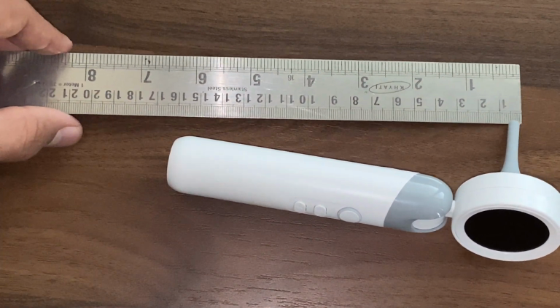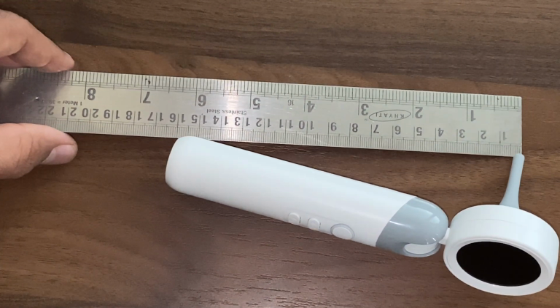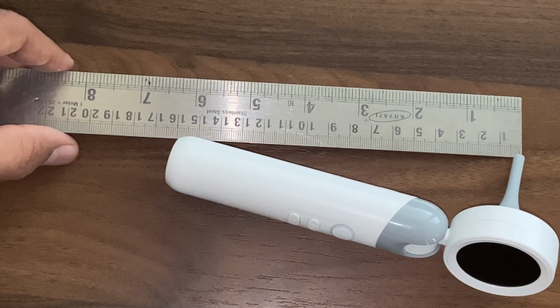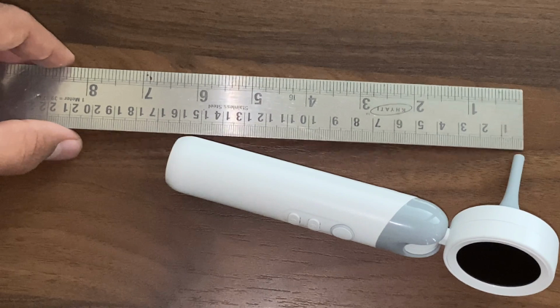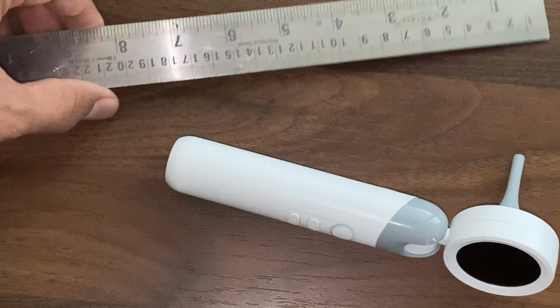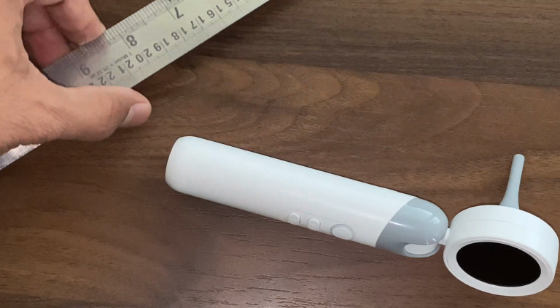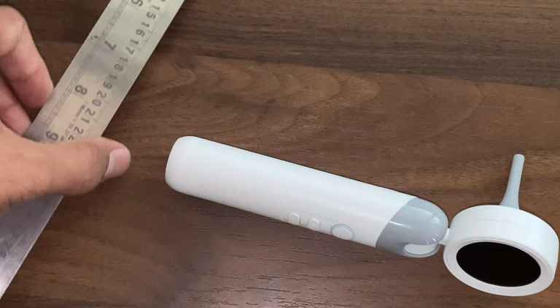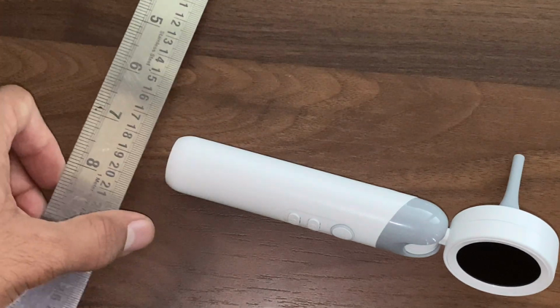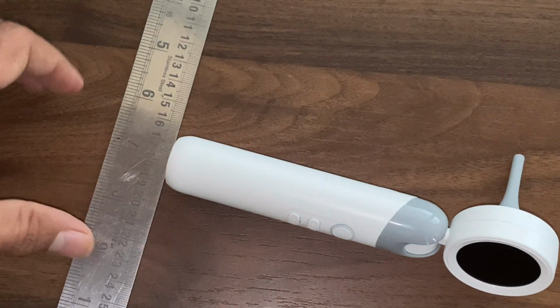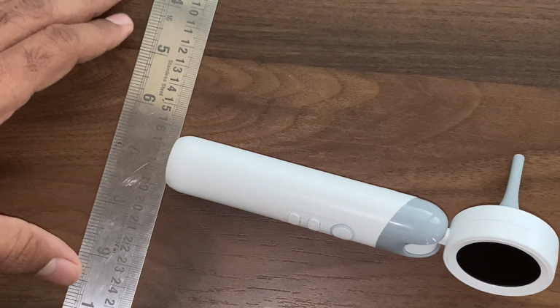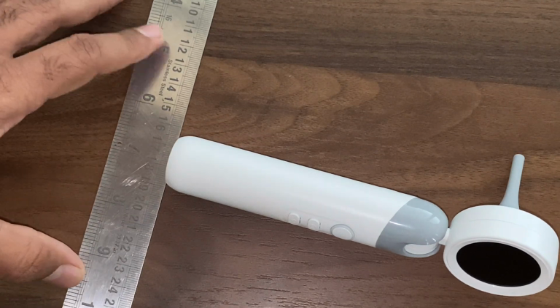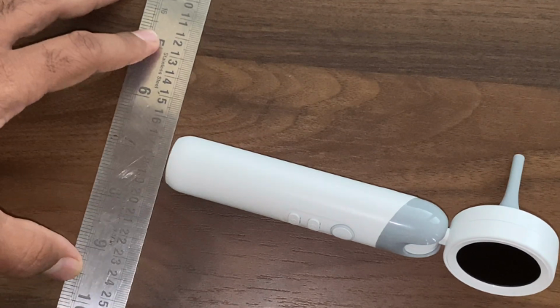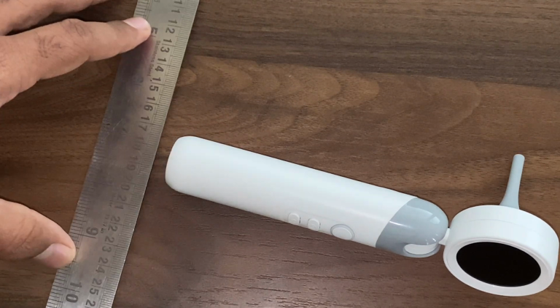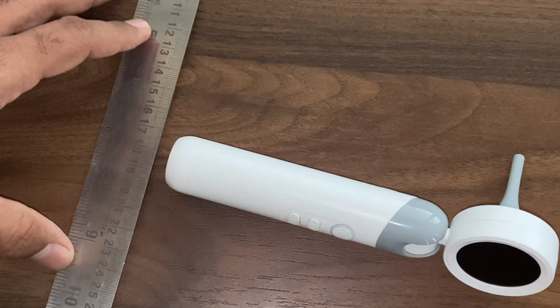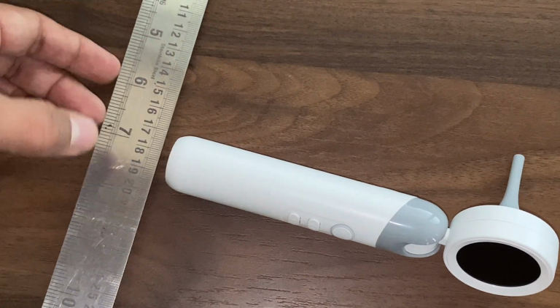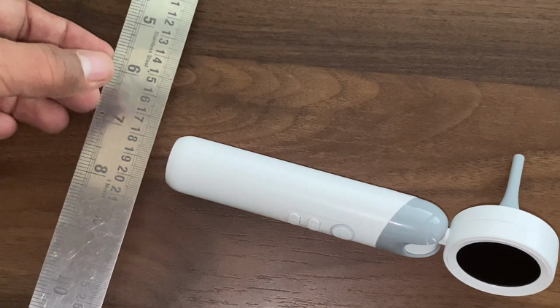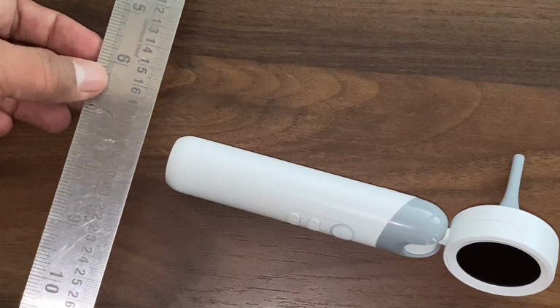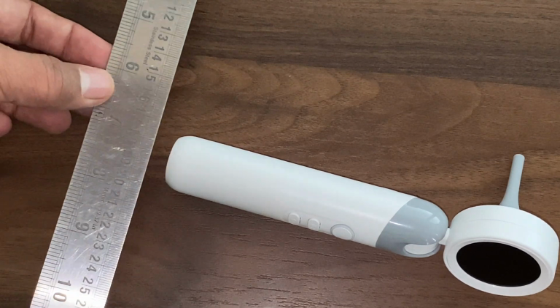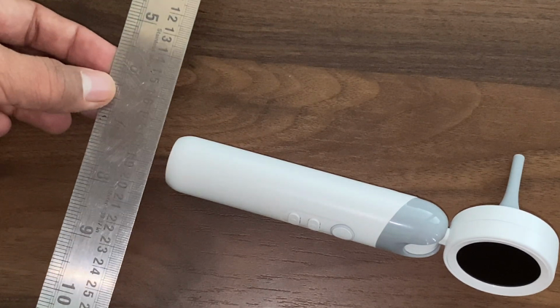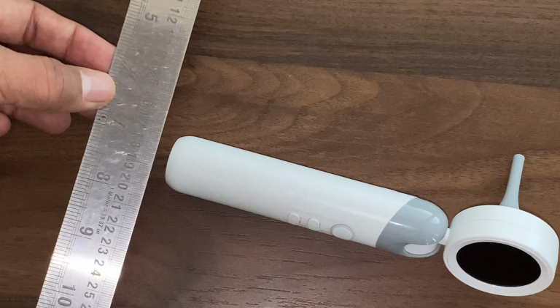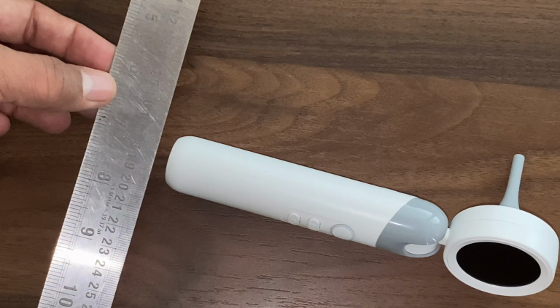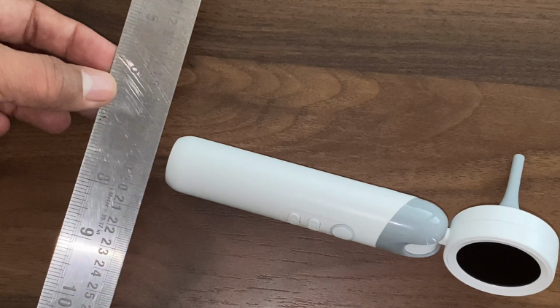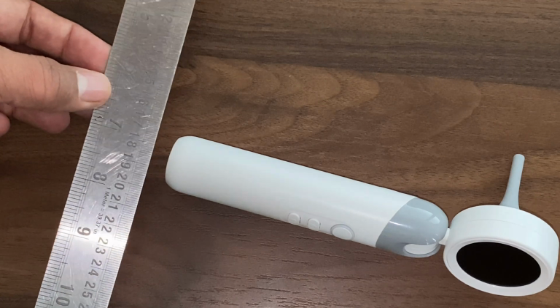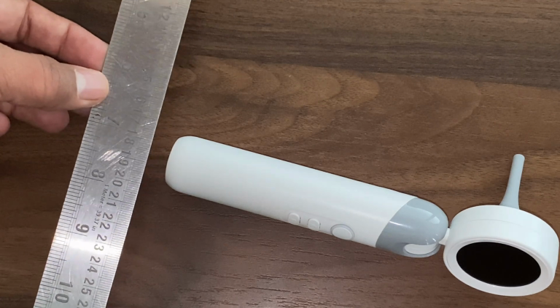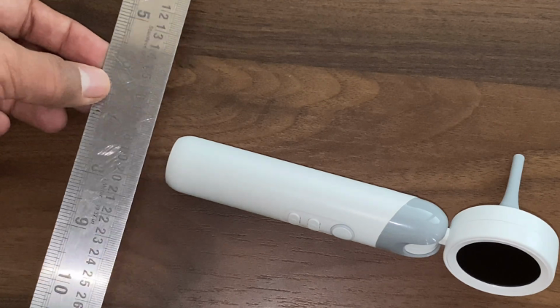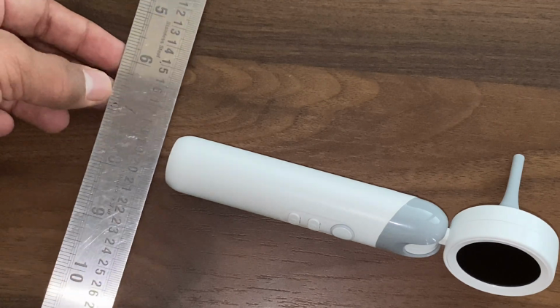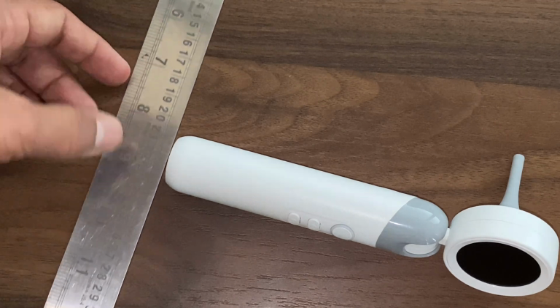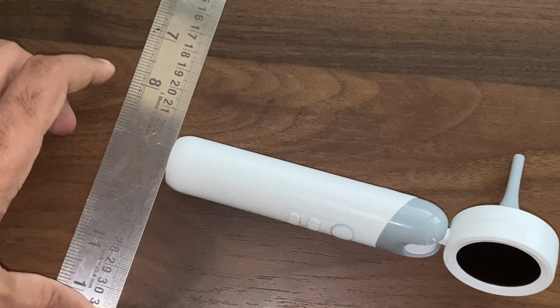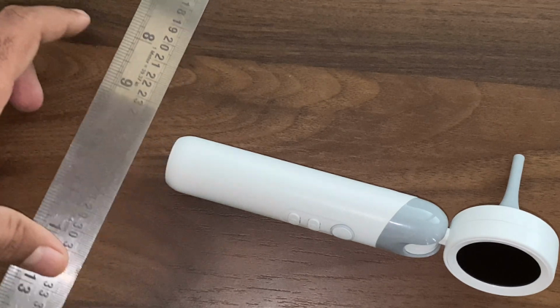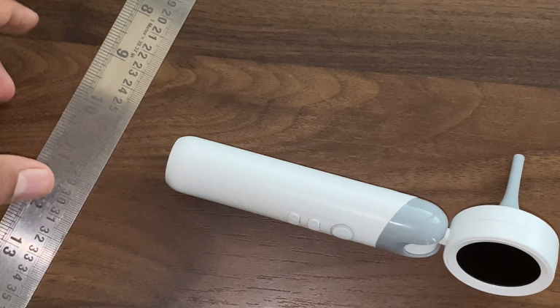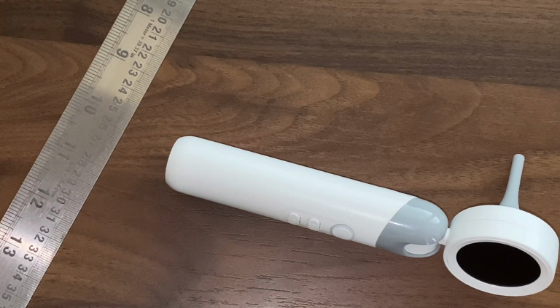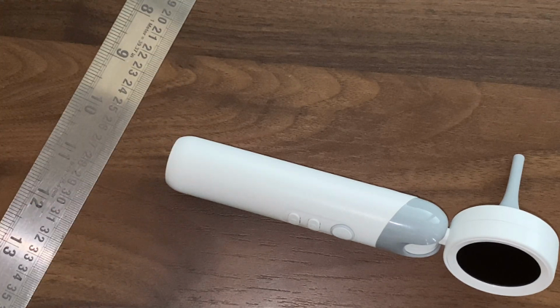I personally feel this is a very good instrument. If you wanted to buy it, you can check the description box. Thank you.